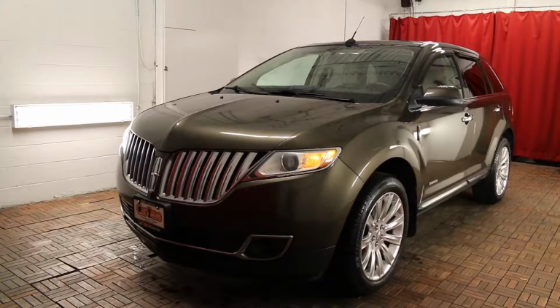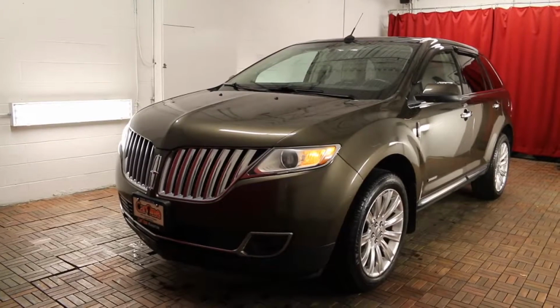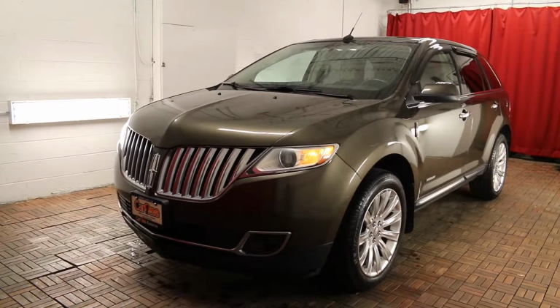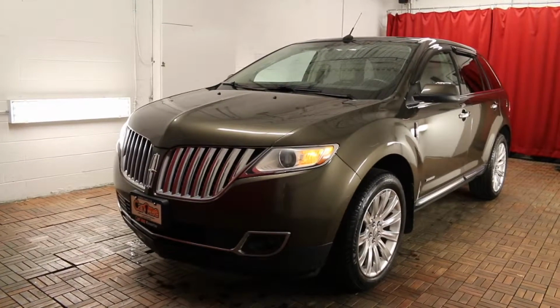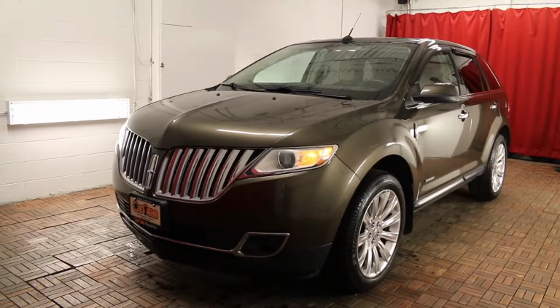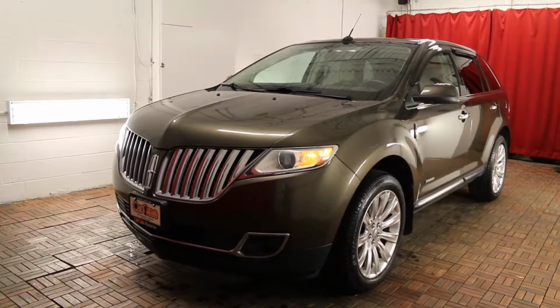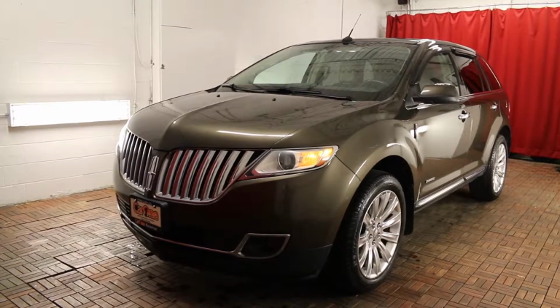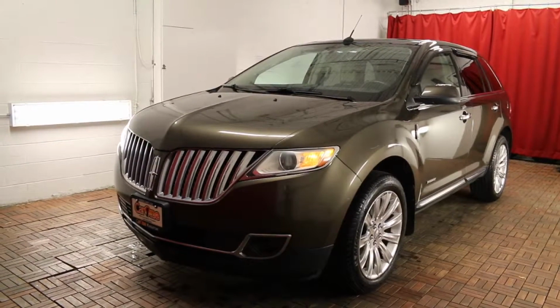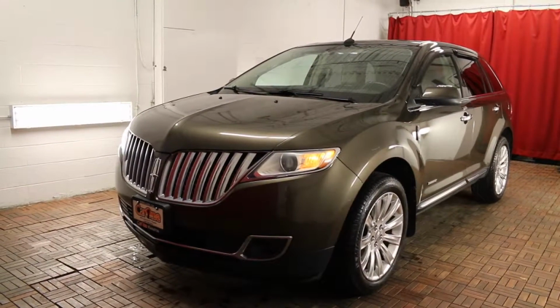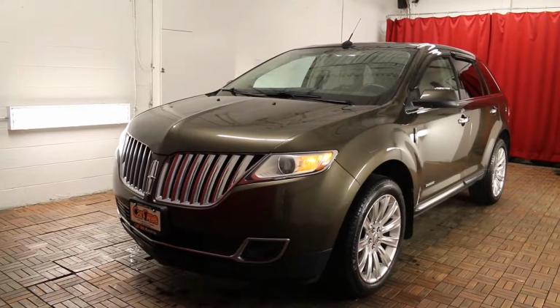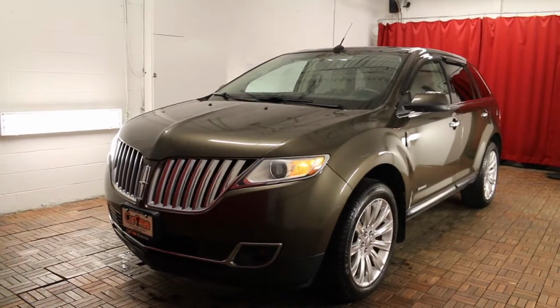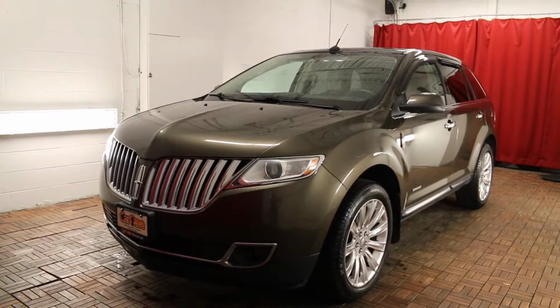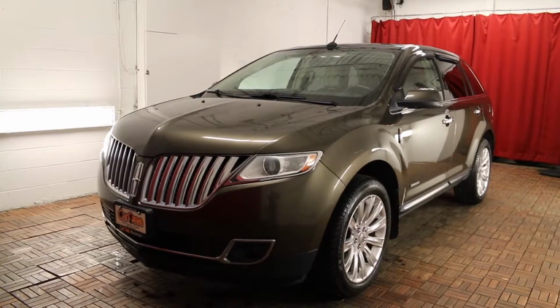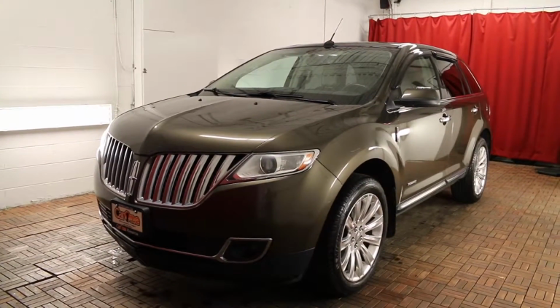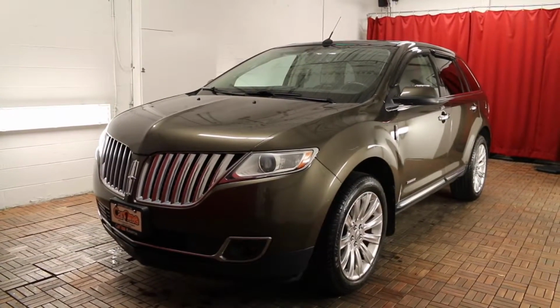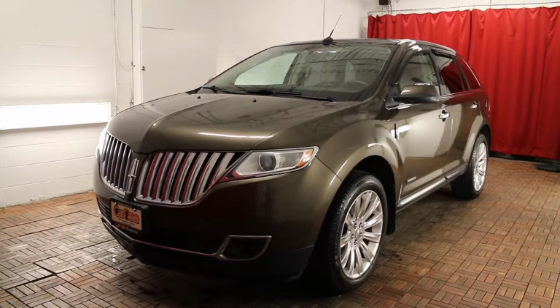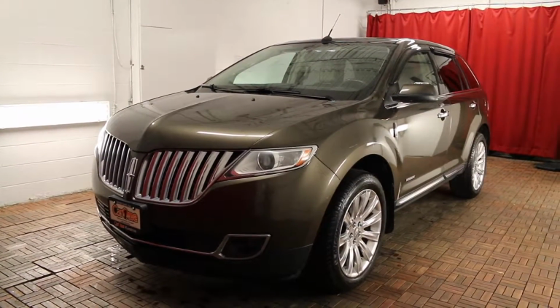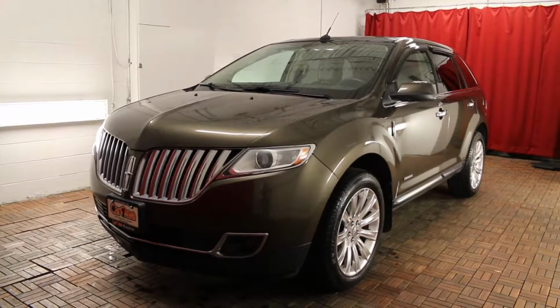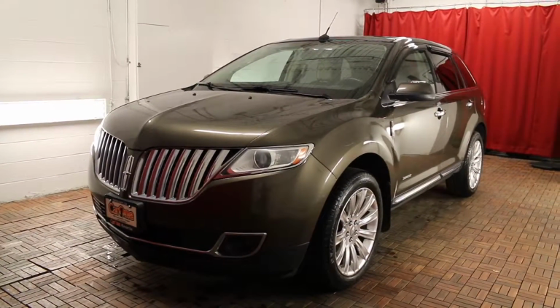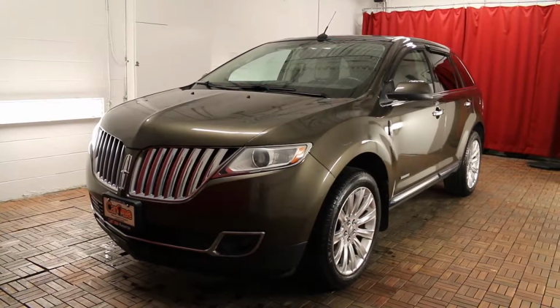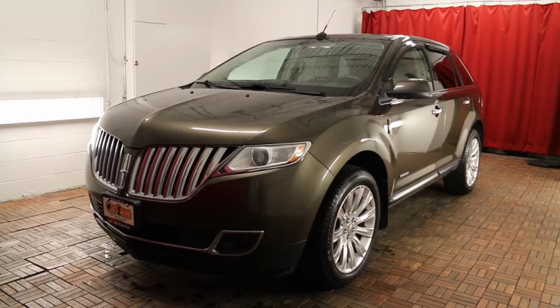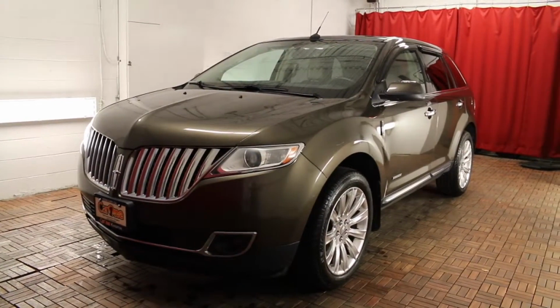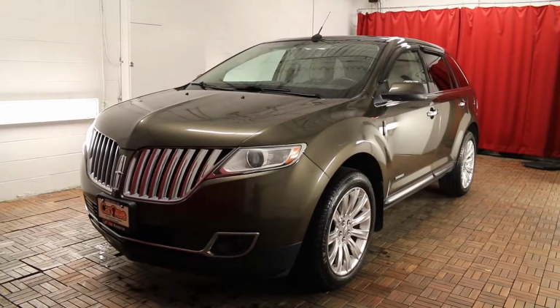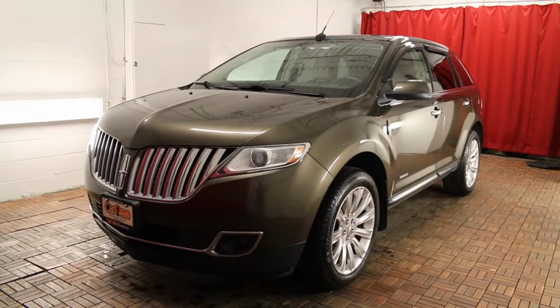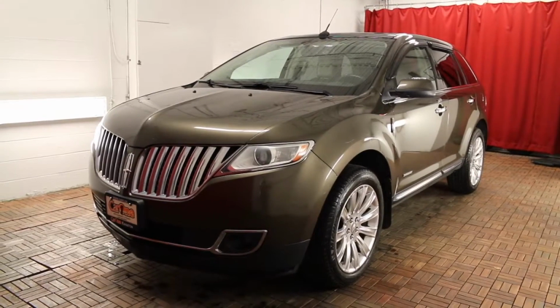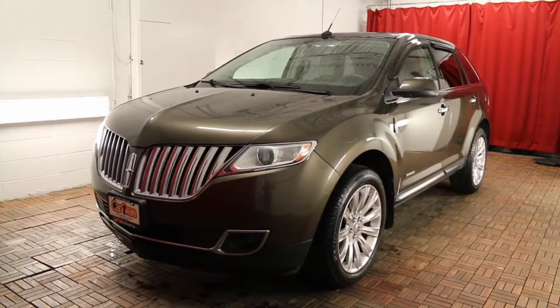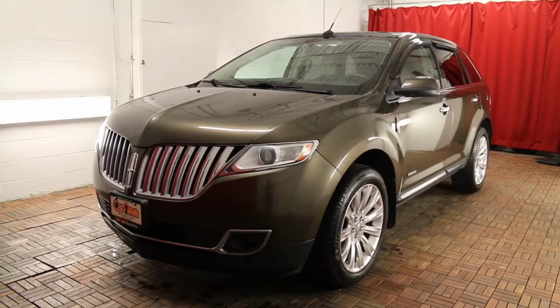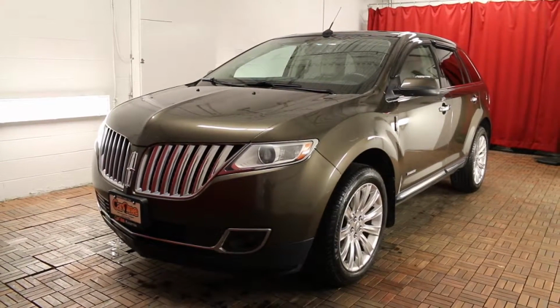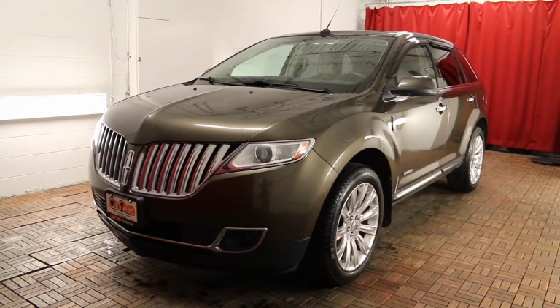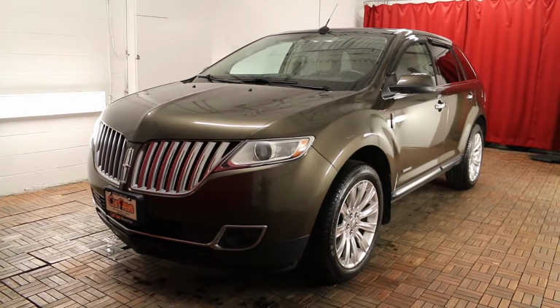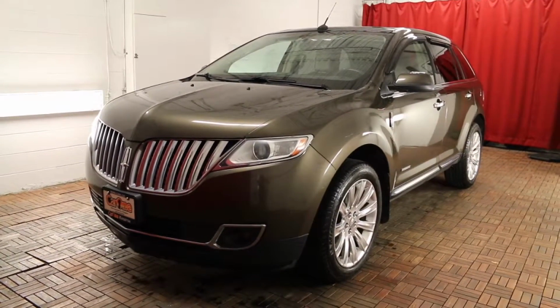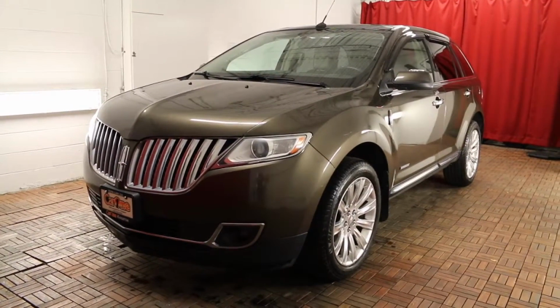Welcome to Car 1, located at 1010 Centennial Drive, Kingston, Ontario. Today we're looking at a 2011 Lincoln MKX 4-door utility all-wheel drive. Gold leaf metallic exterior with brown leather interior, 4-door and 5-passenger.